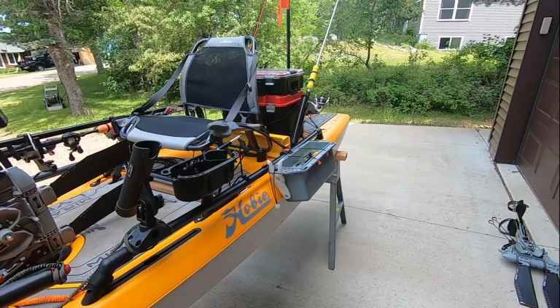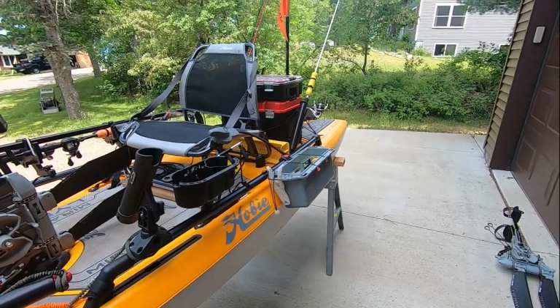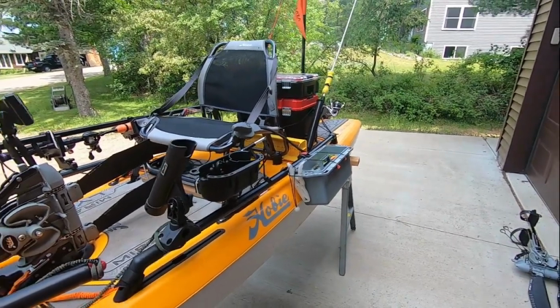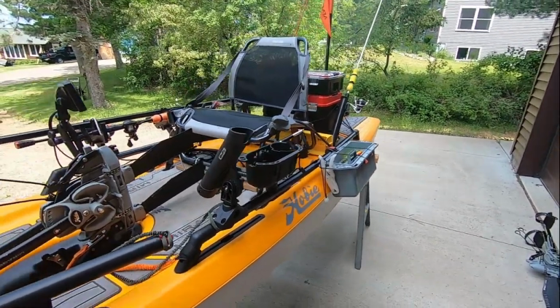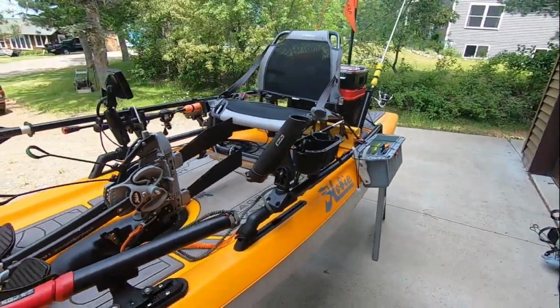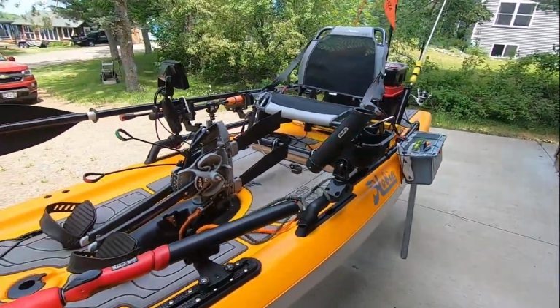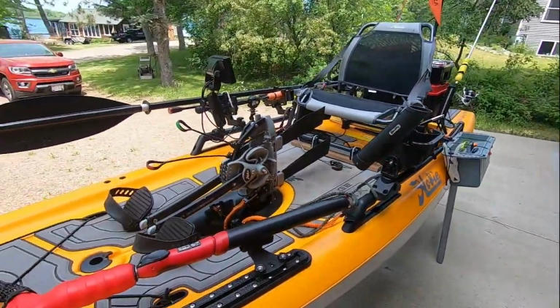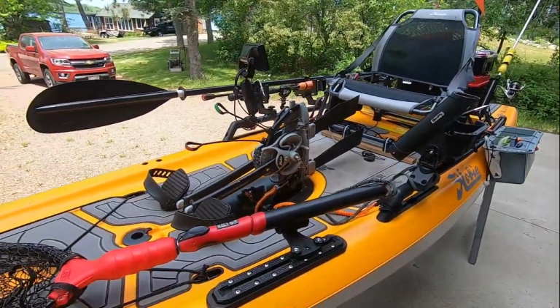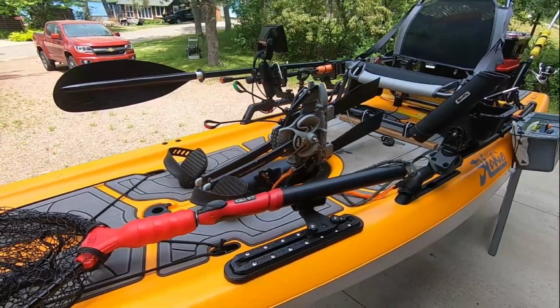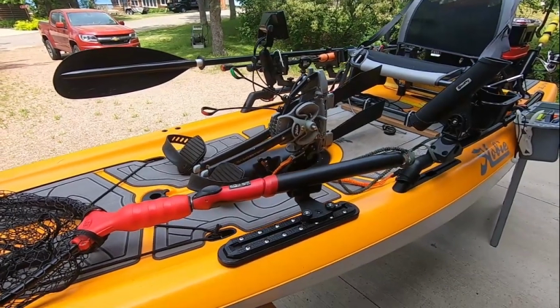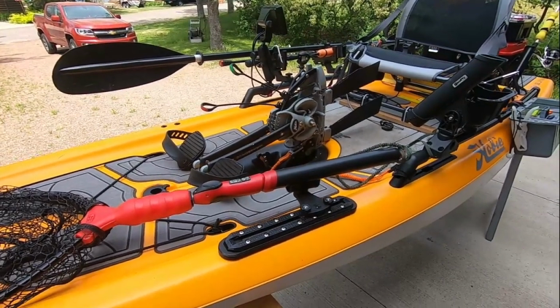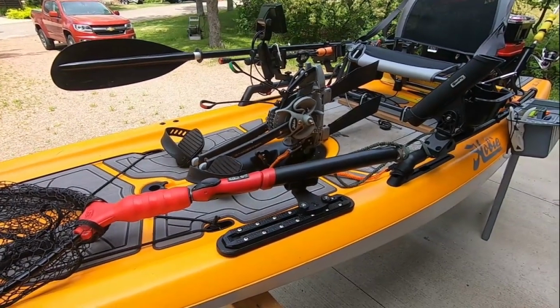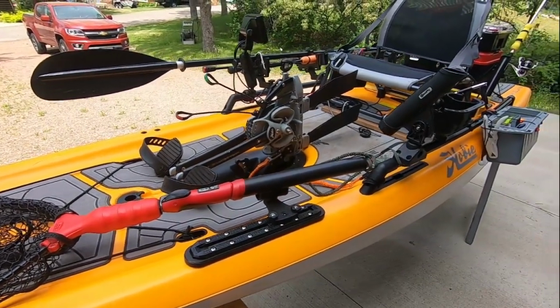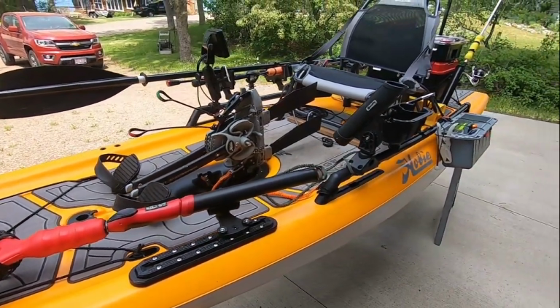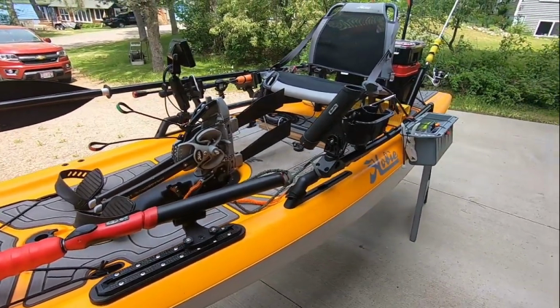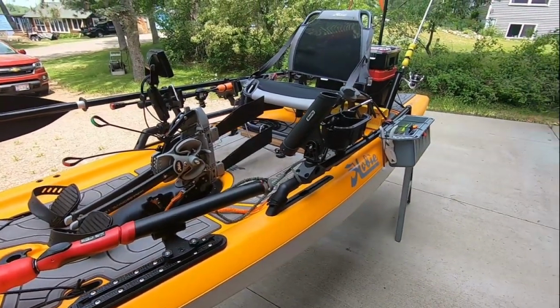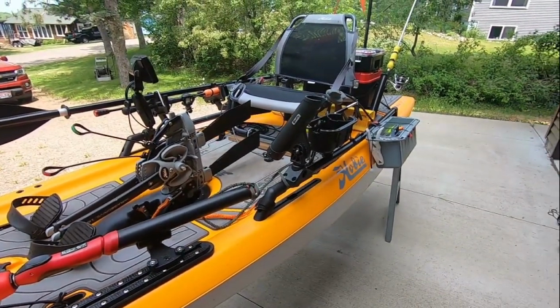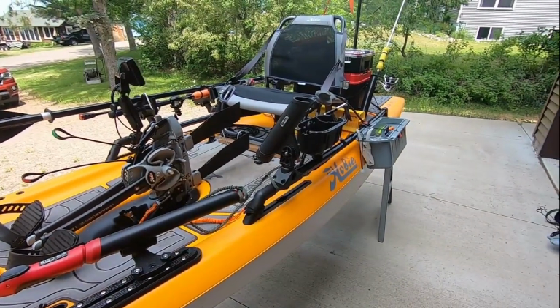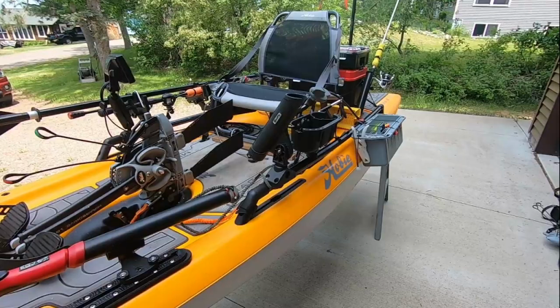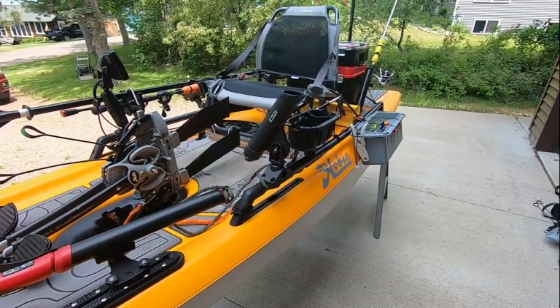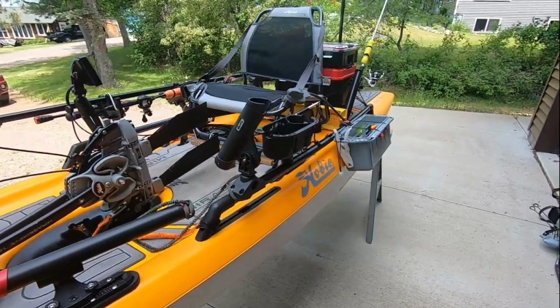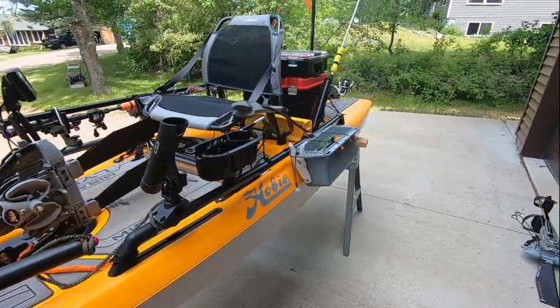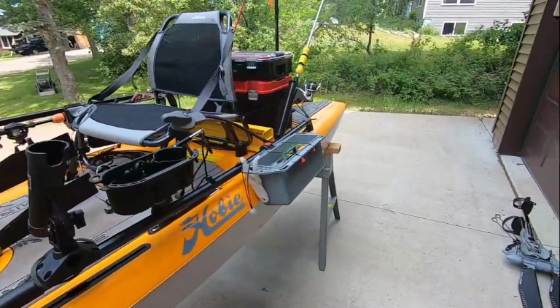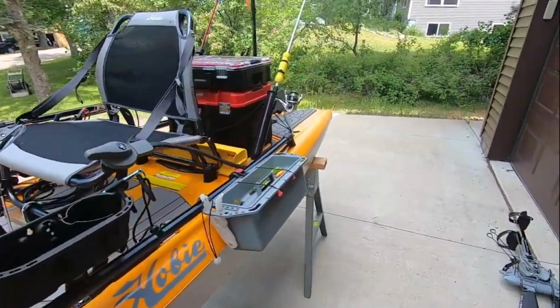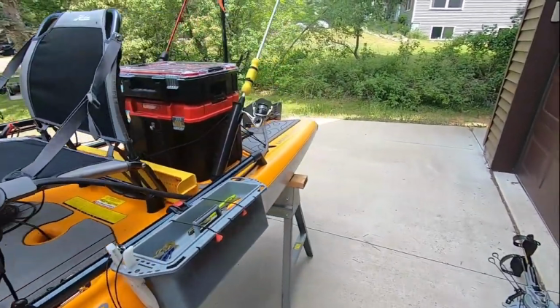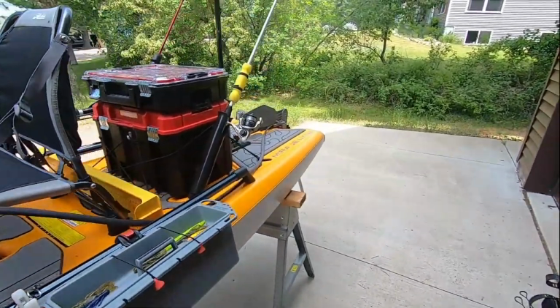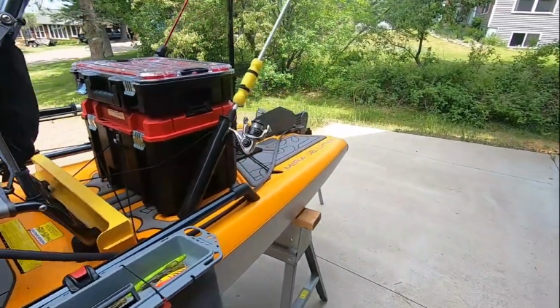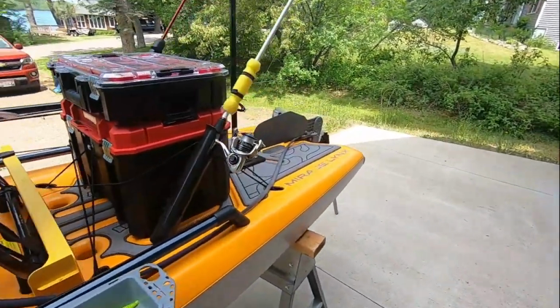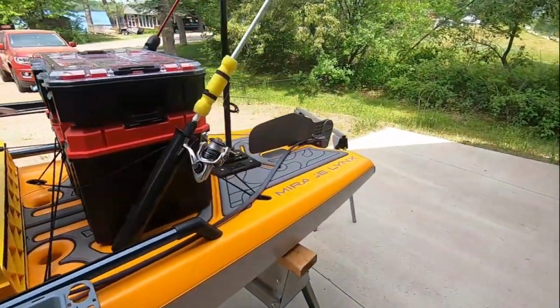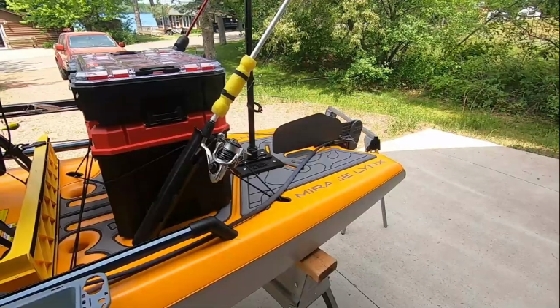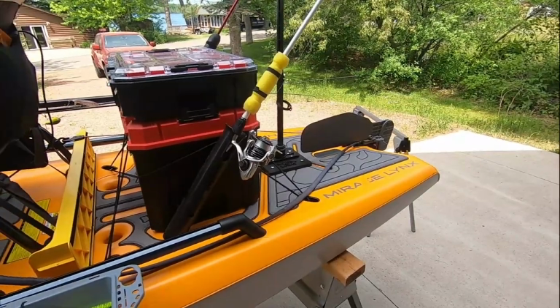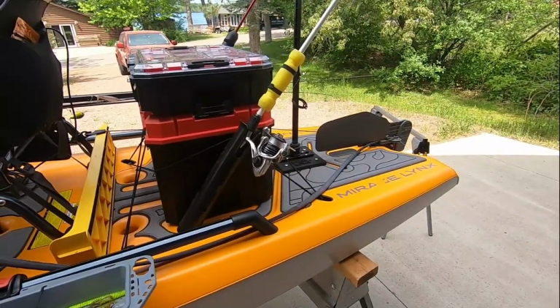Here's my Hobie Lynx with the upgrades and changes. I'm going to show you a couple of different options I have on here and walk through this fairly quickly.